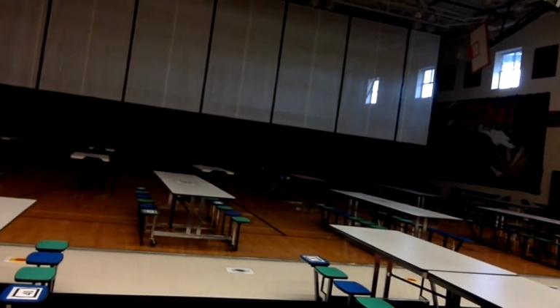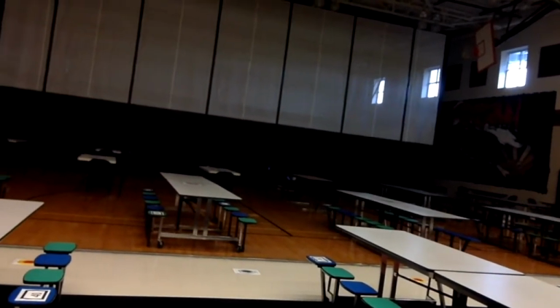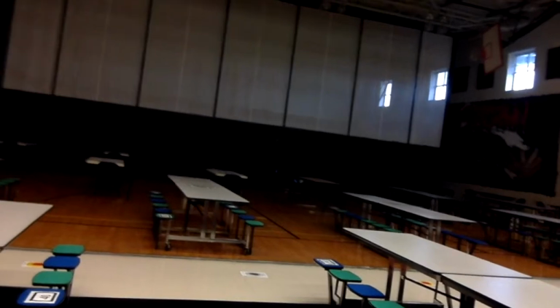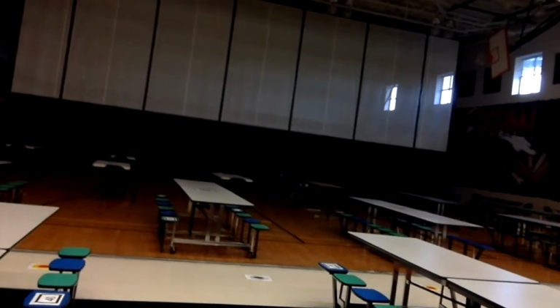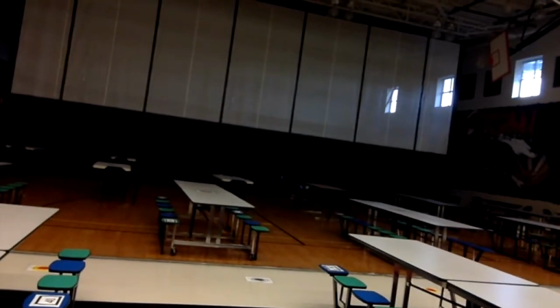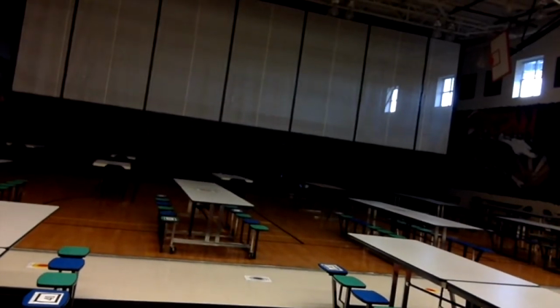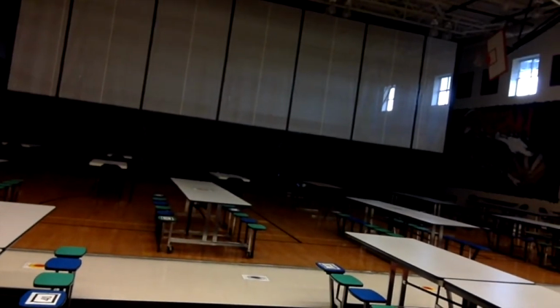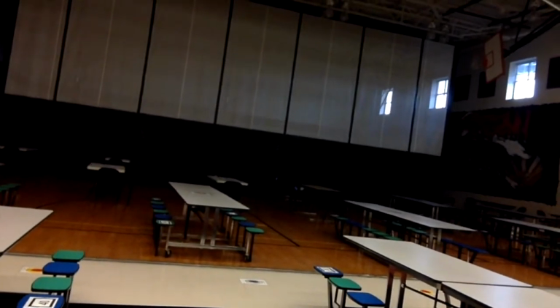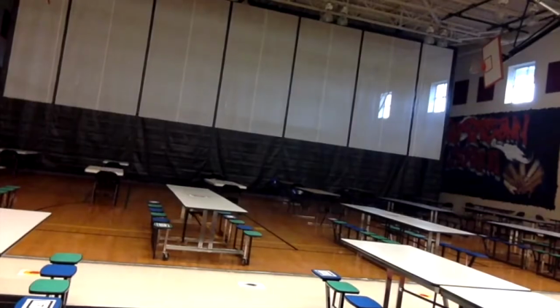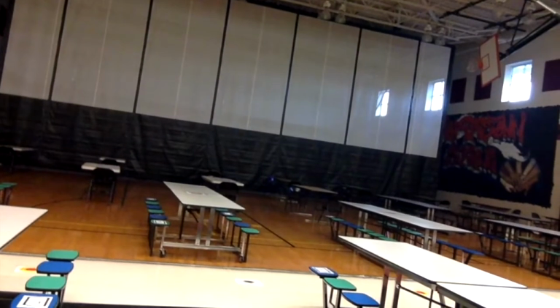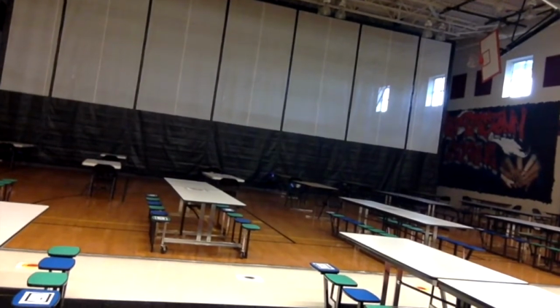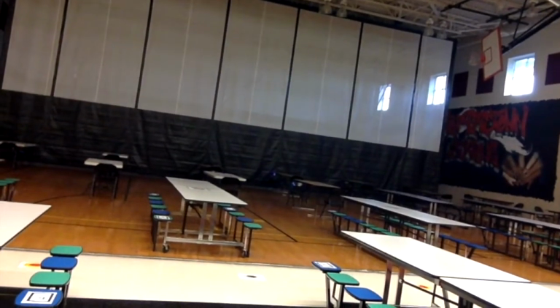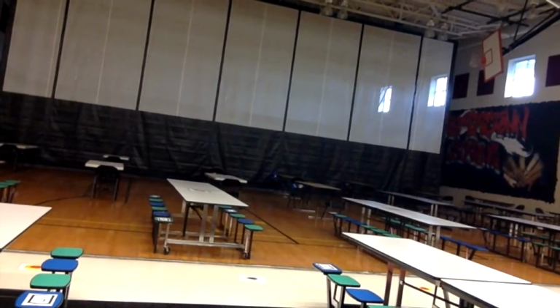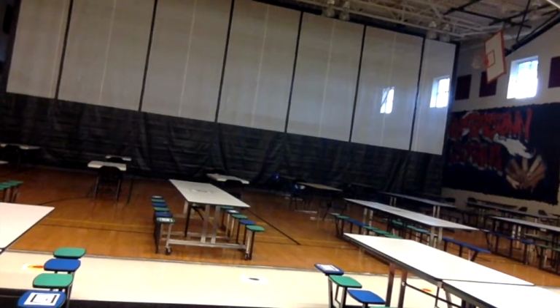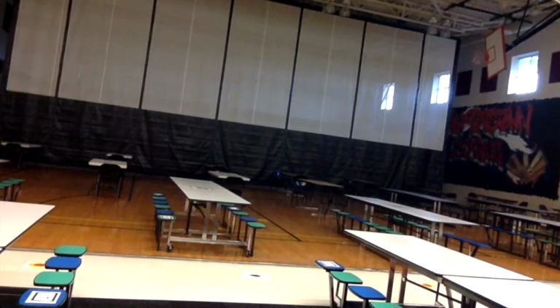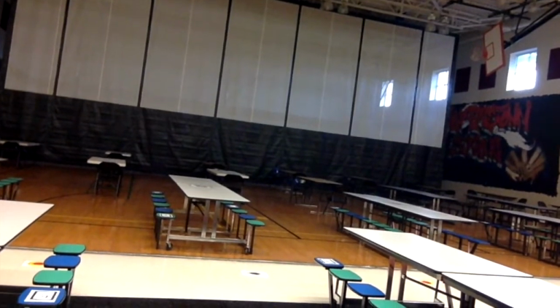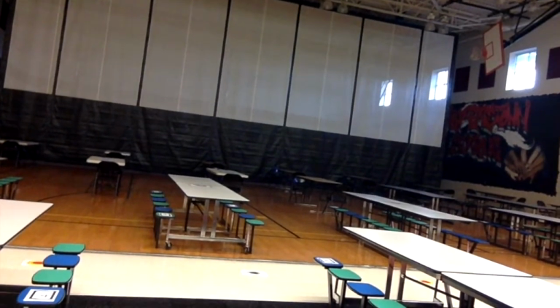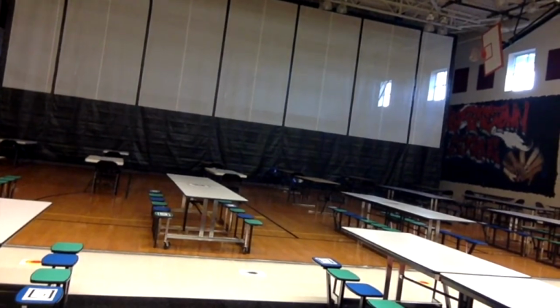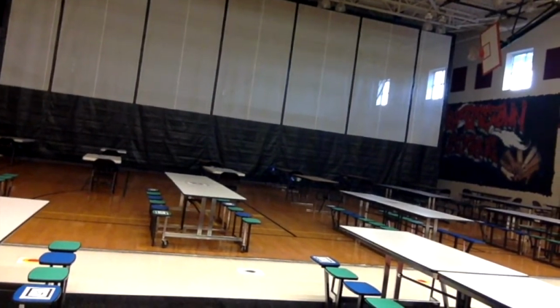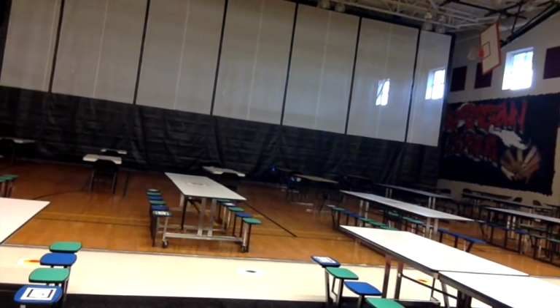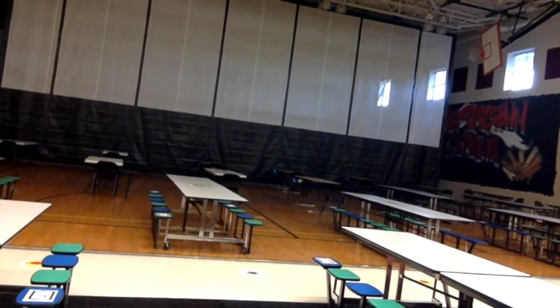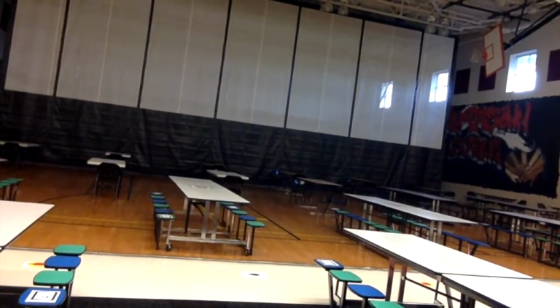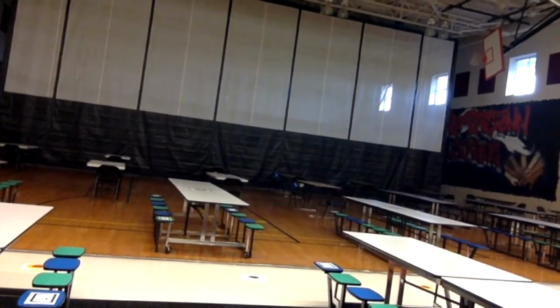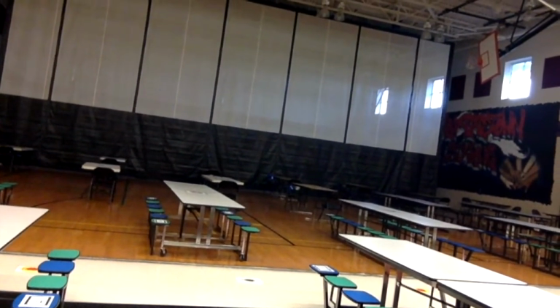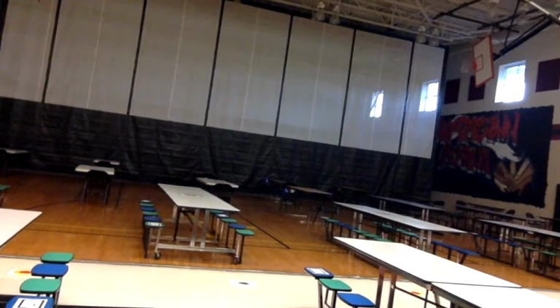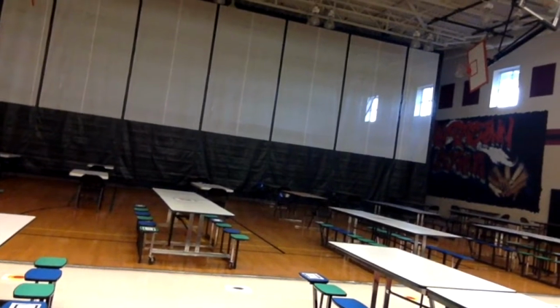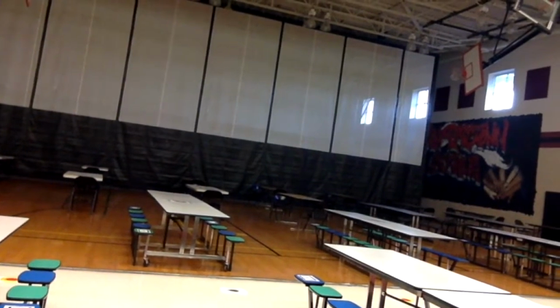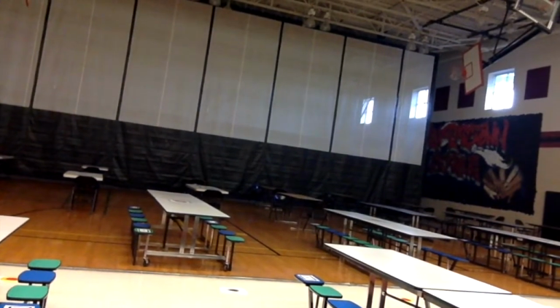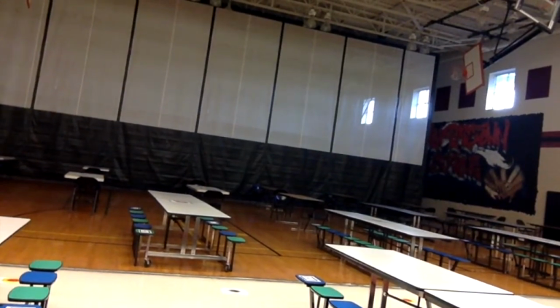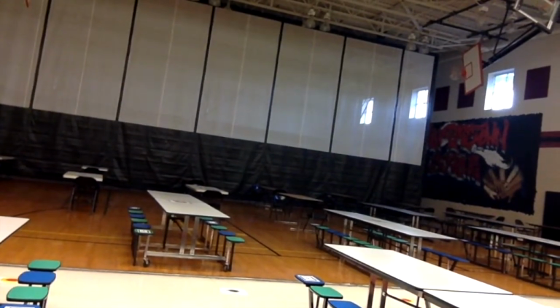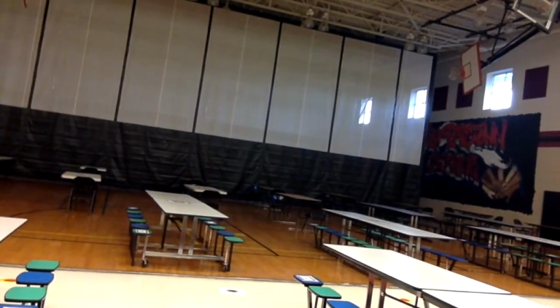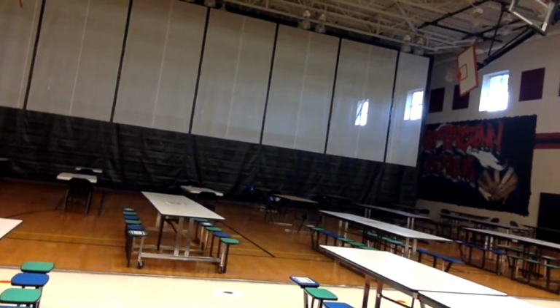So when you come in for lunch, we have a bigger space so that we can have more tables and spread out to give you more room in the cafeteria. We will talk a little bit more about this when you come in with your classroom teacher.